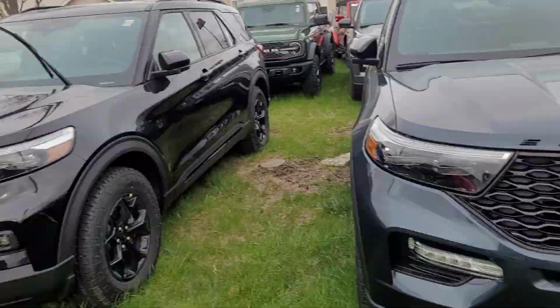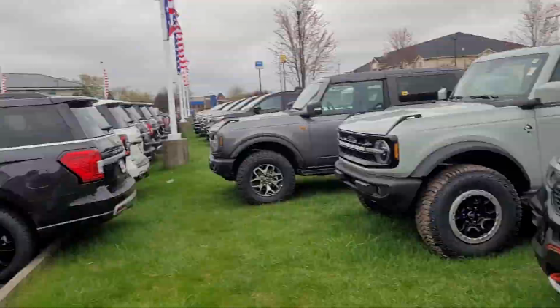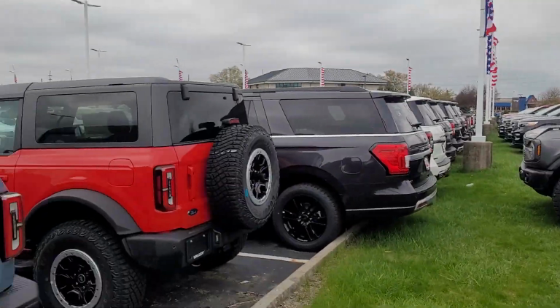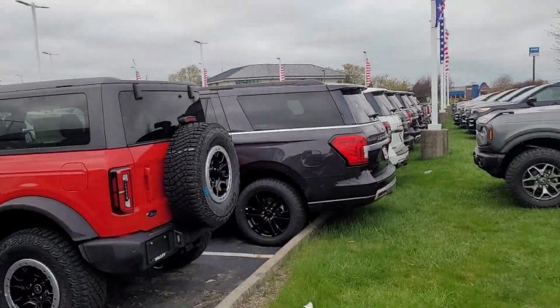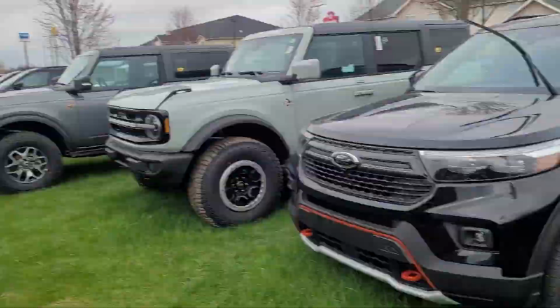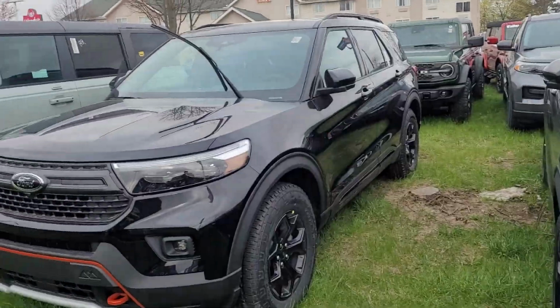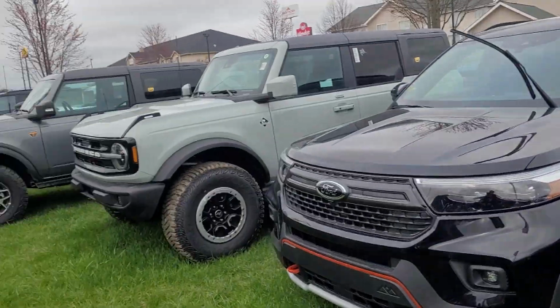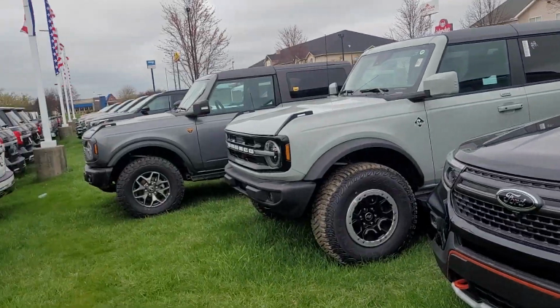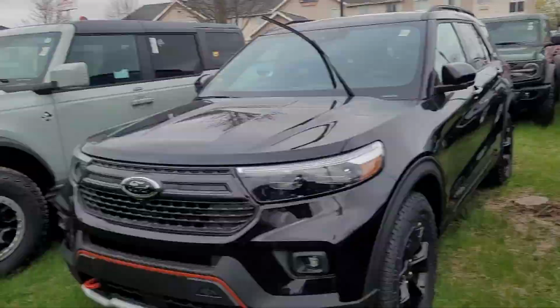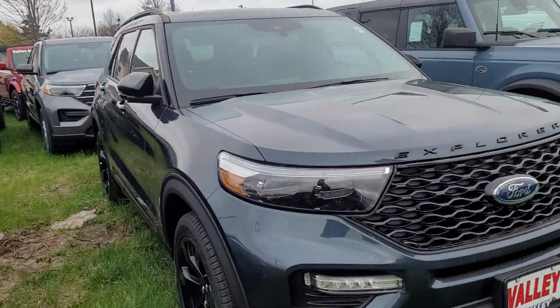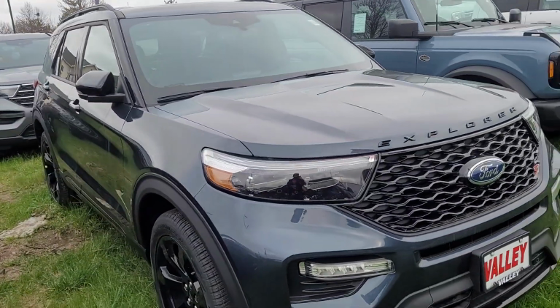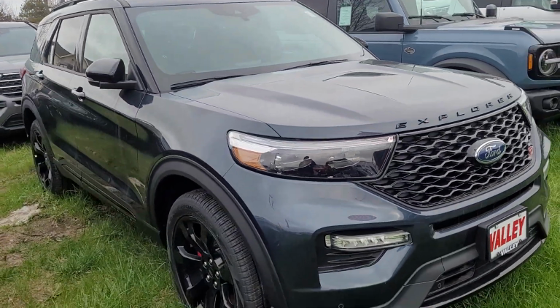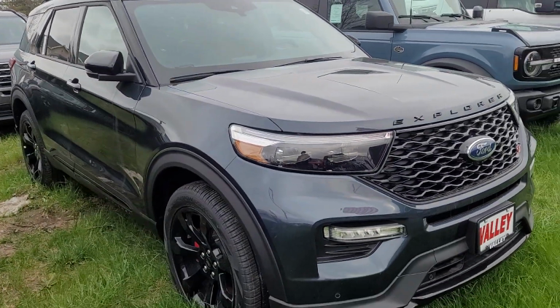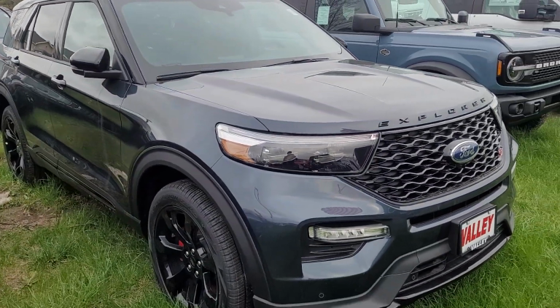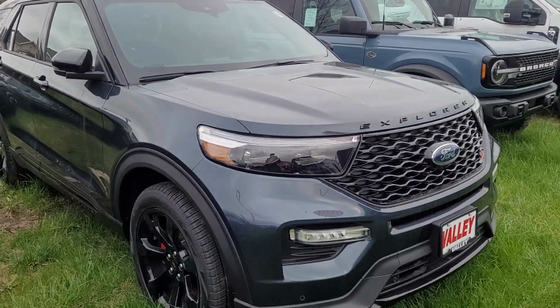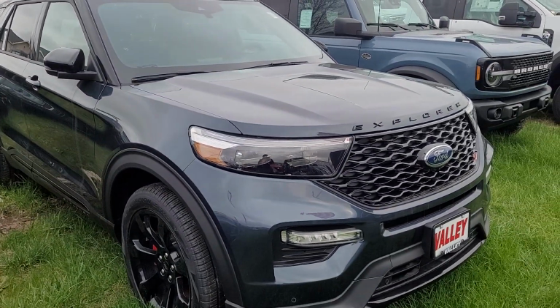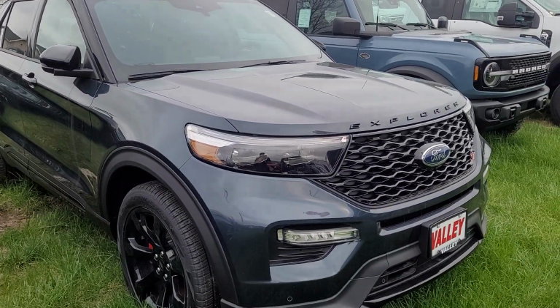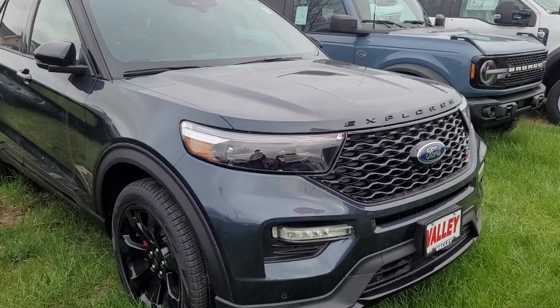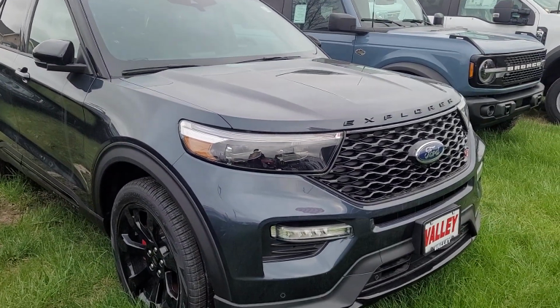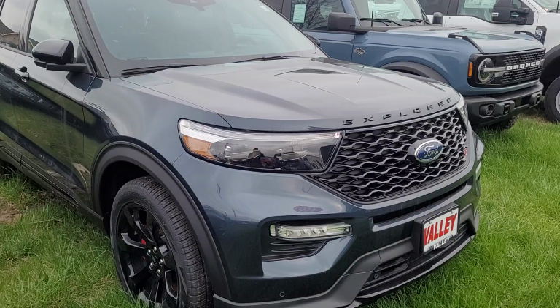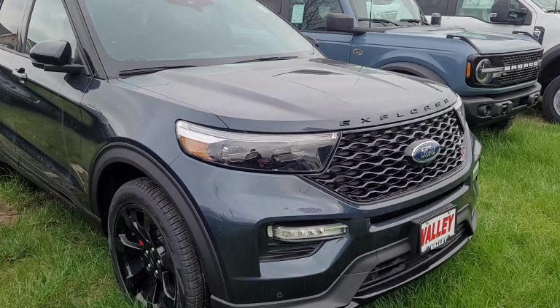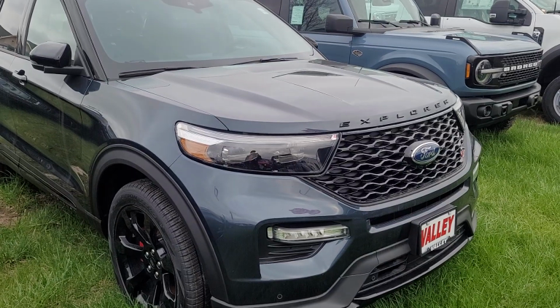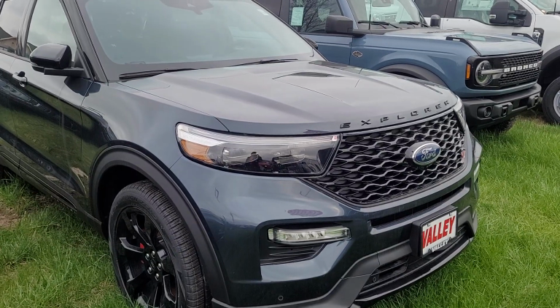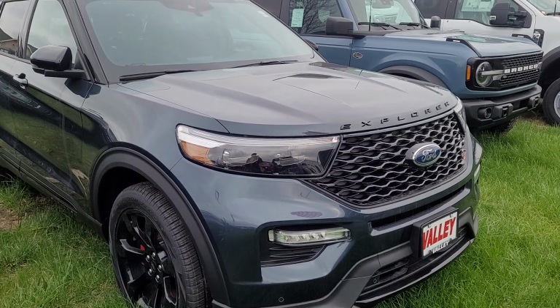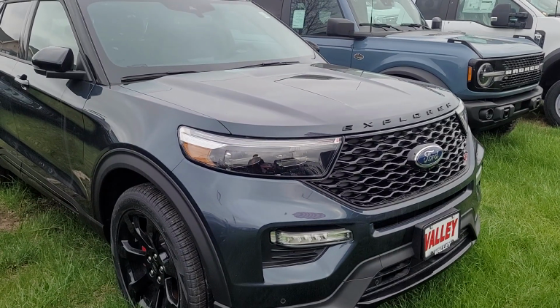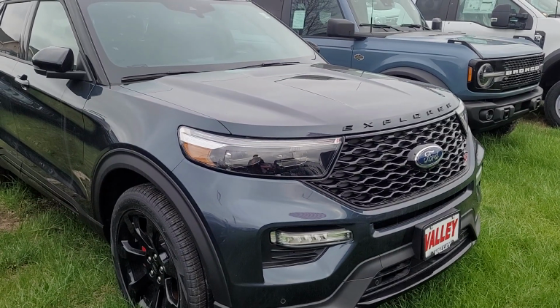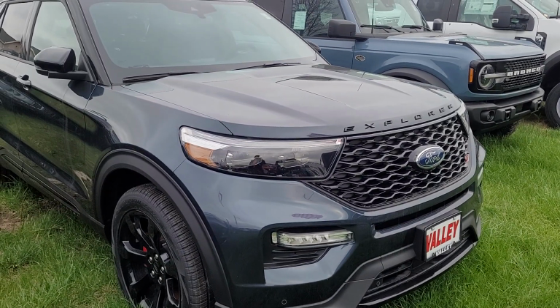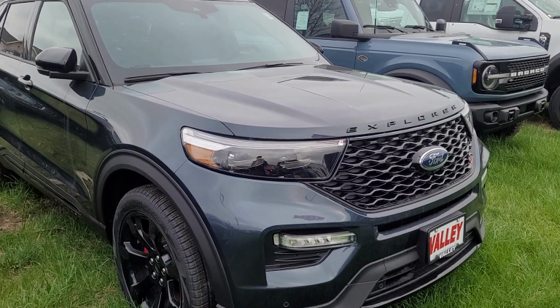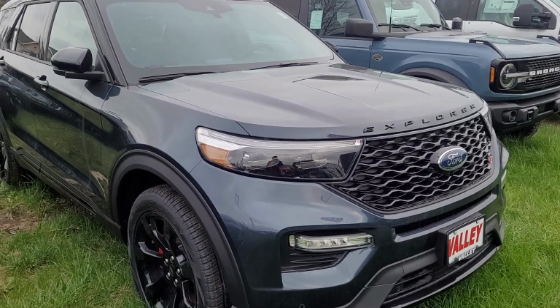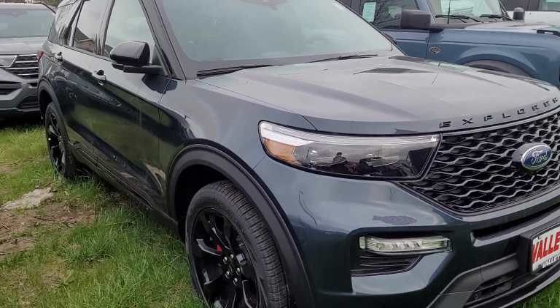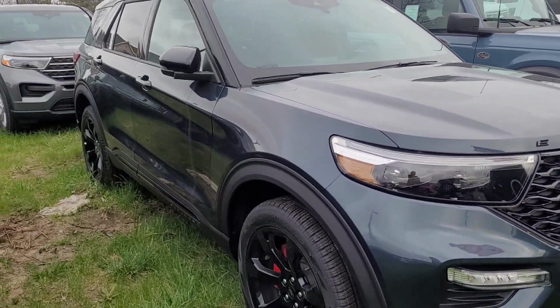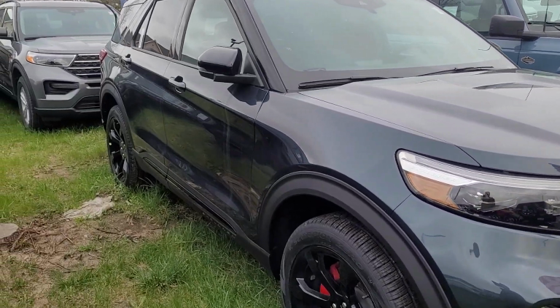We ran out of room on the lot, so we had to park a bunch of cars back here. Like I said, there is 0% financing on these currently. You can do 0% for 72 months if you want, which is always cool.